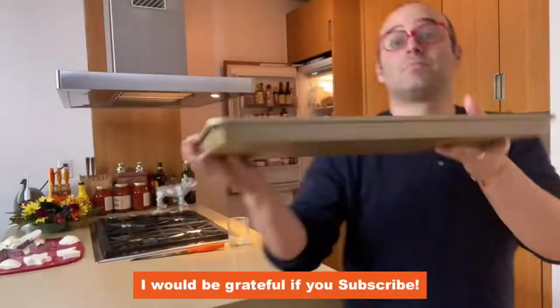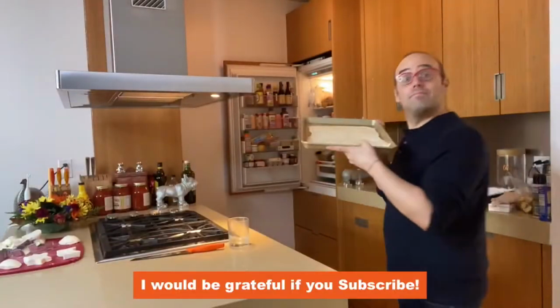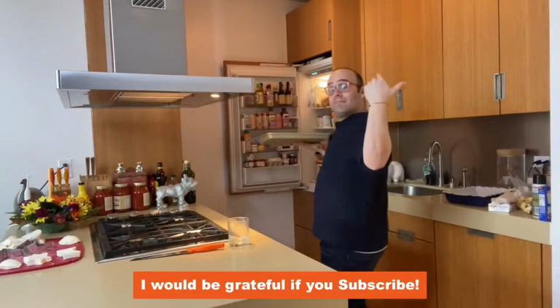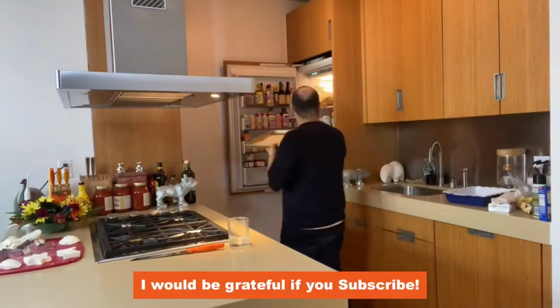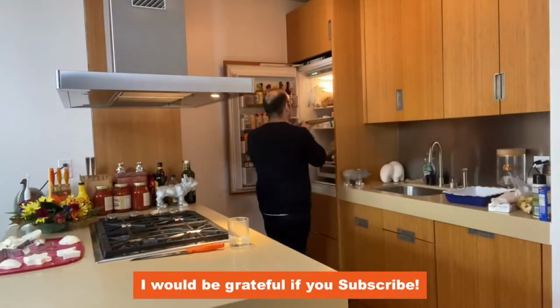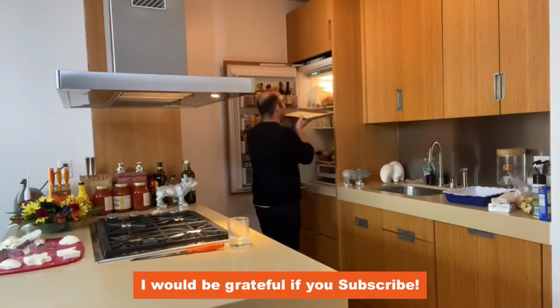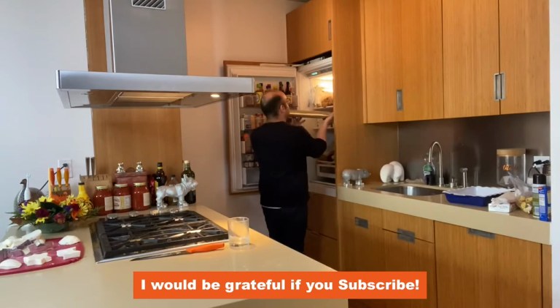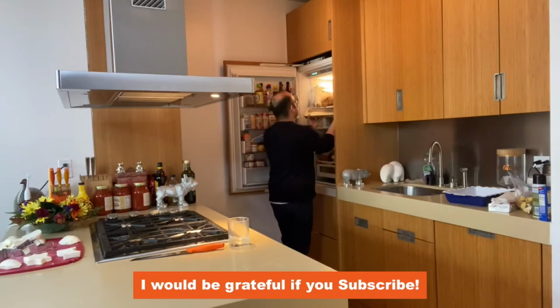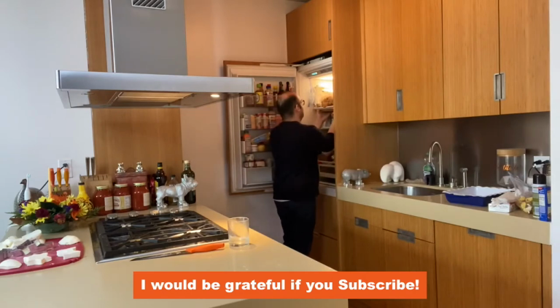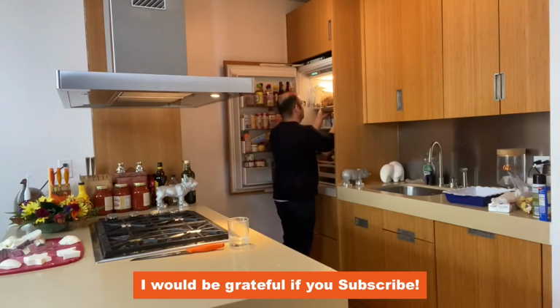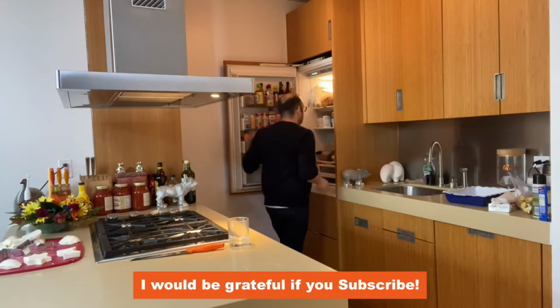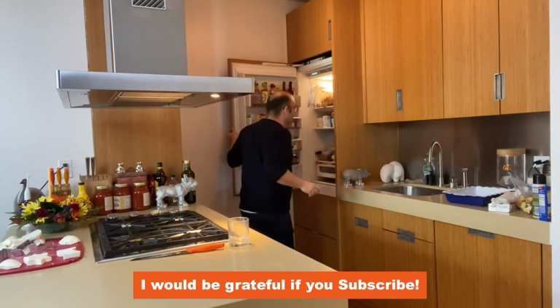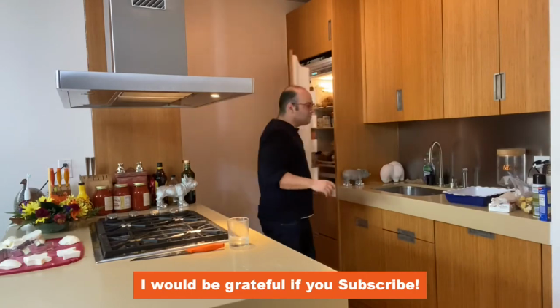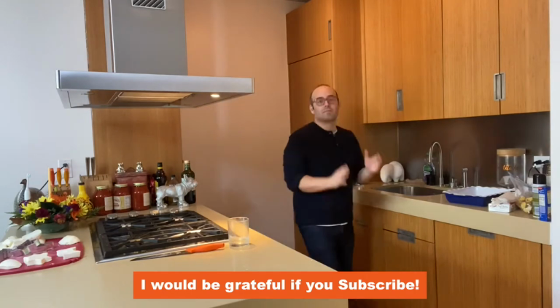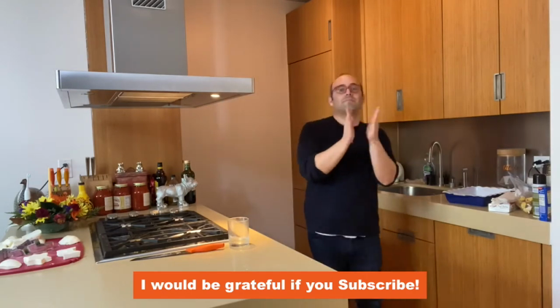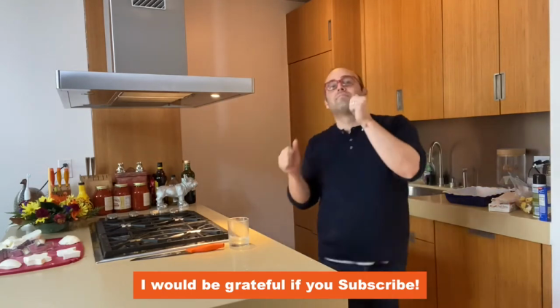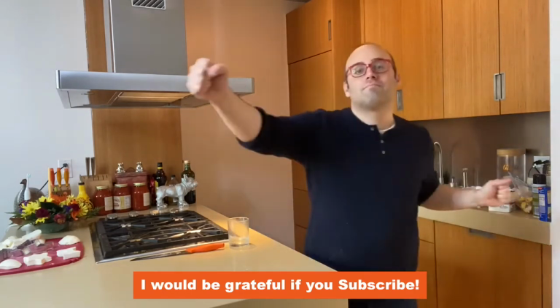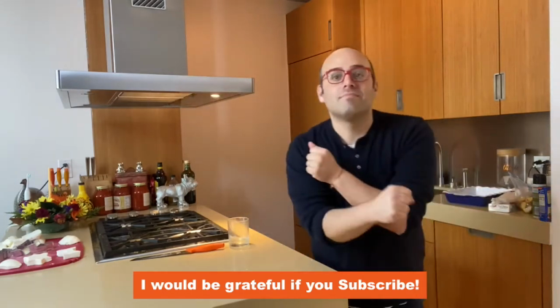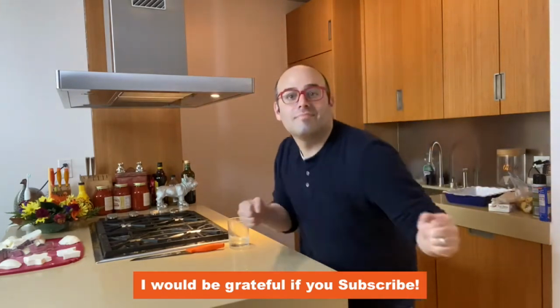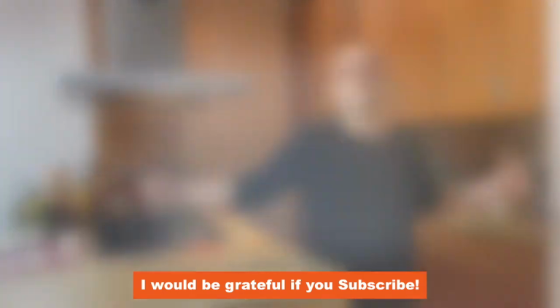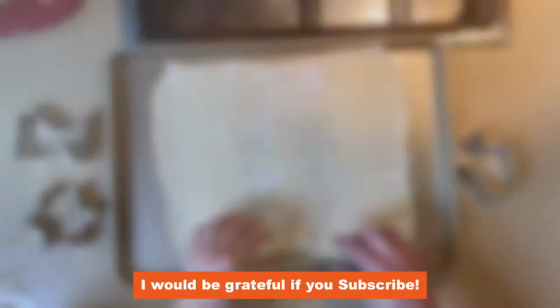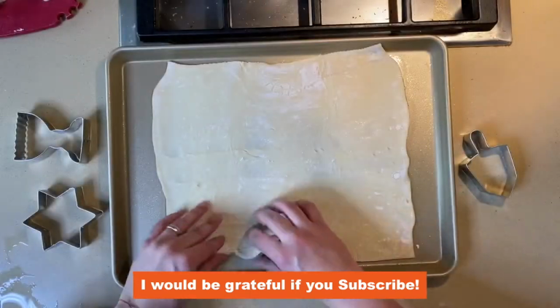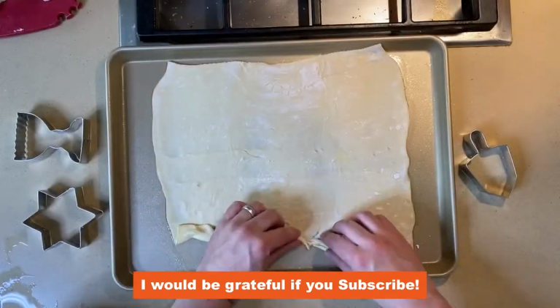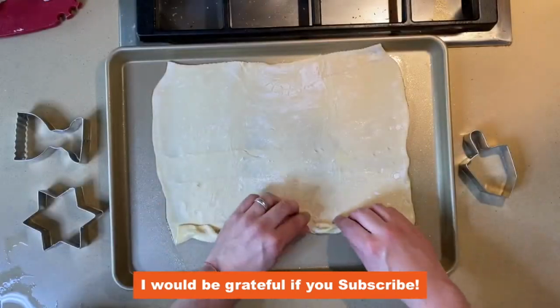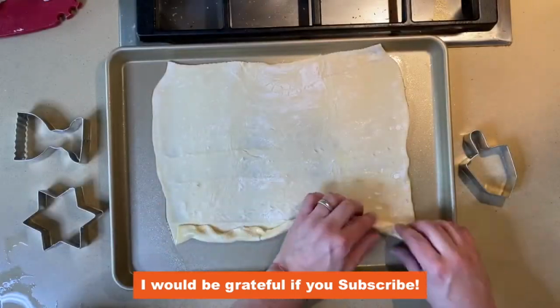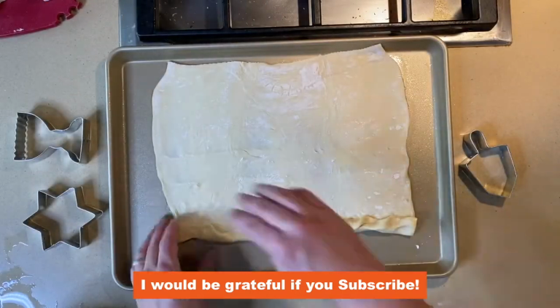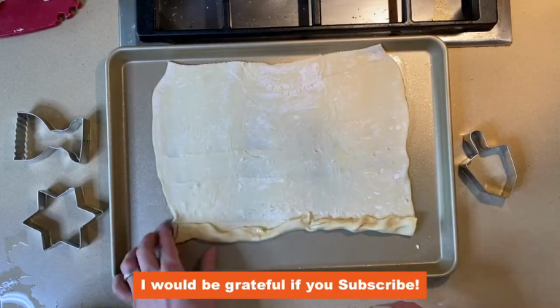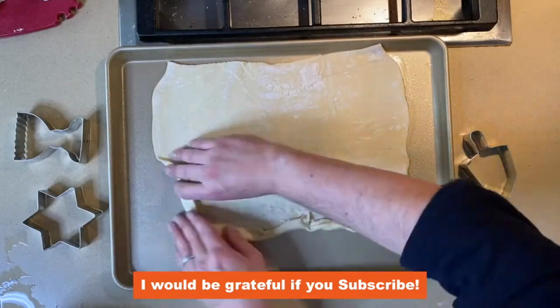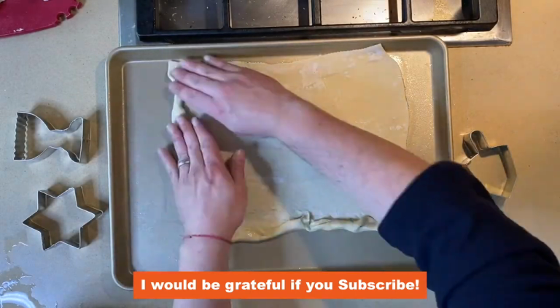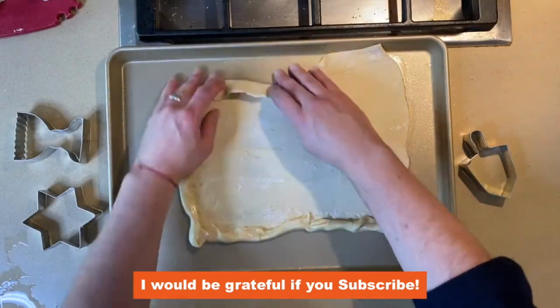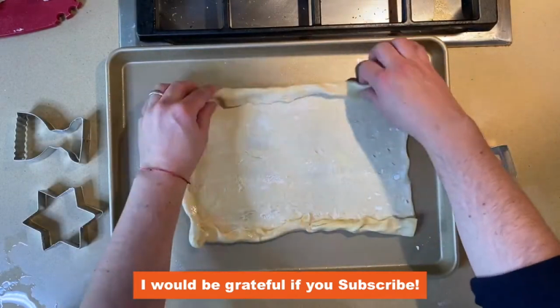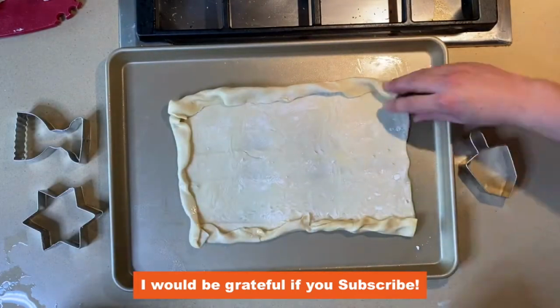Your puff pastry should go in the fridge for 20 minutes because it's layers and layers of butter. When that cold butter hits that hot oven, it steams and puffs up to that buttery crust we all love.